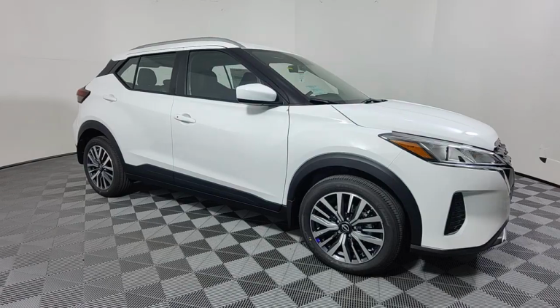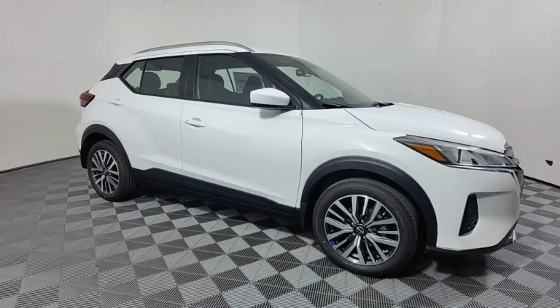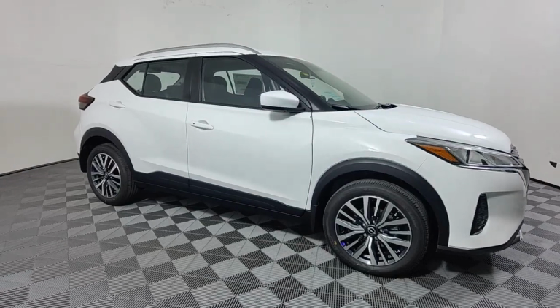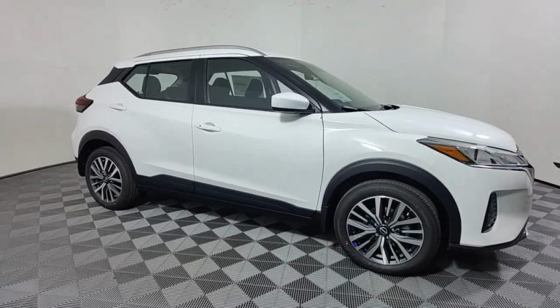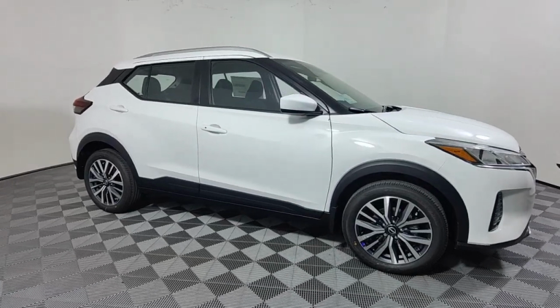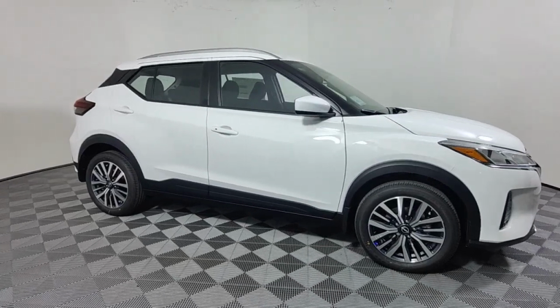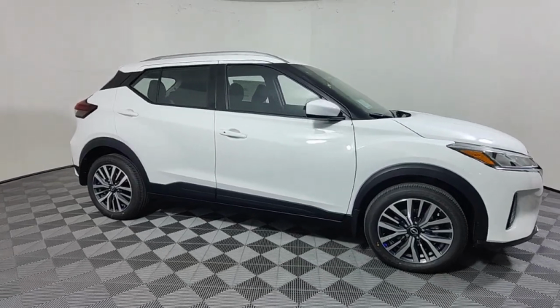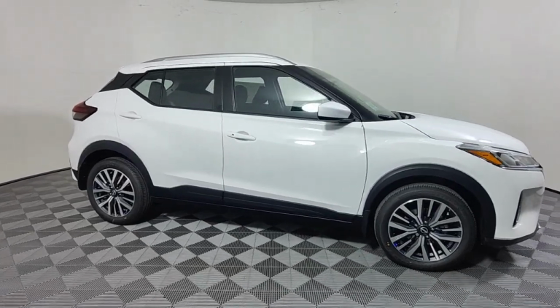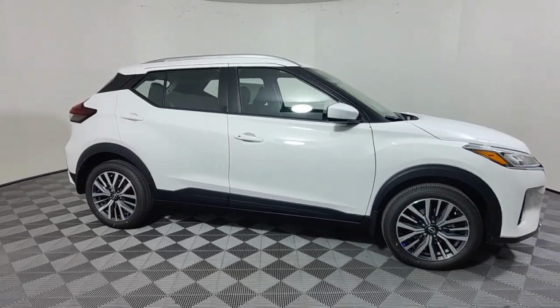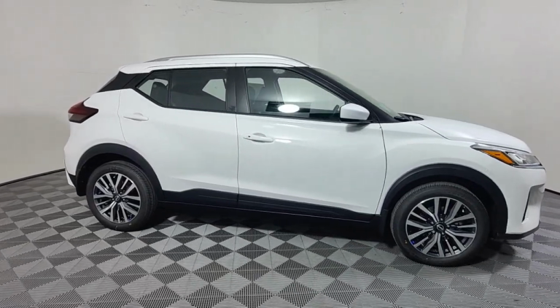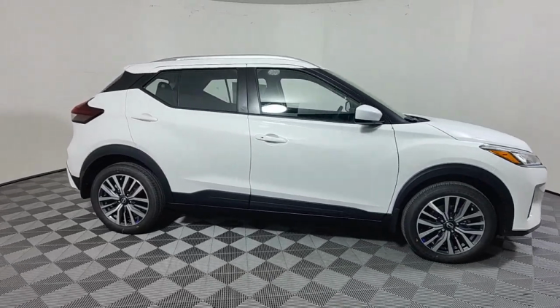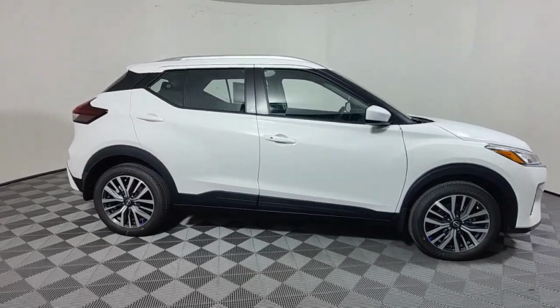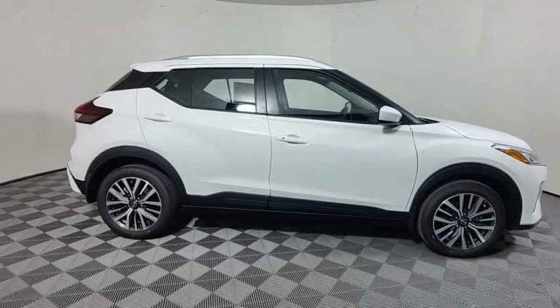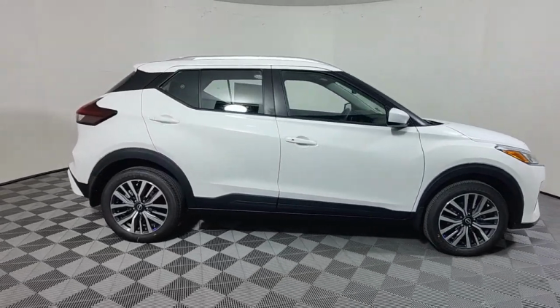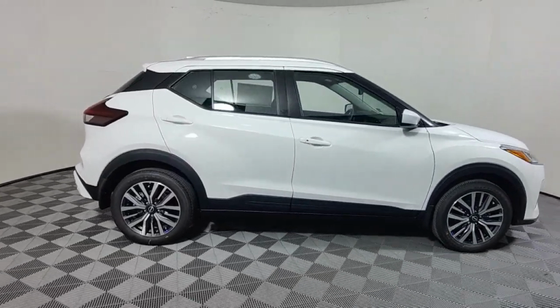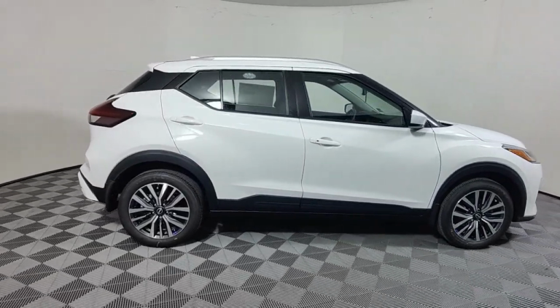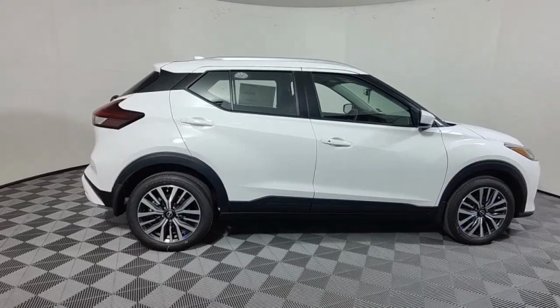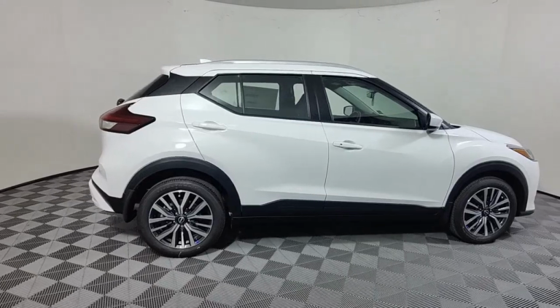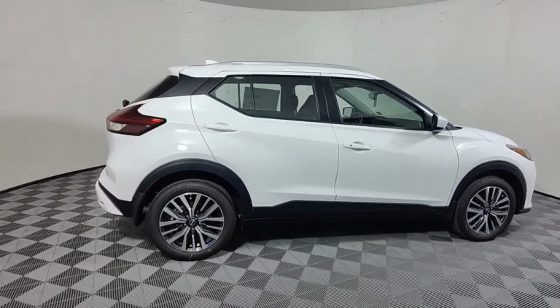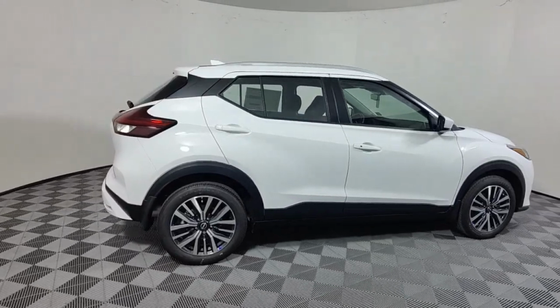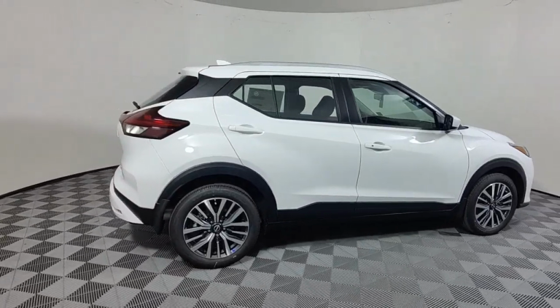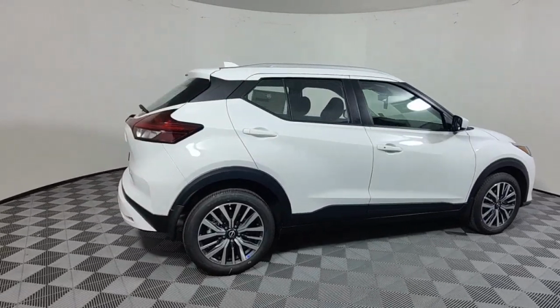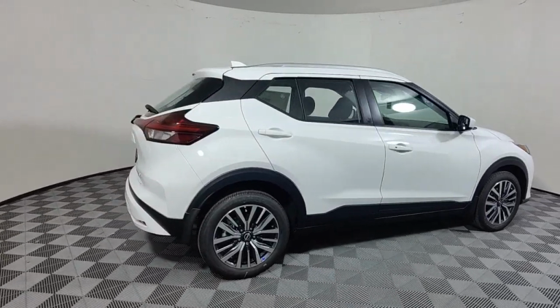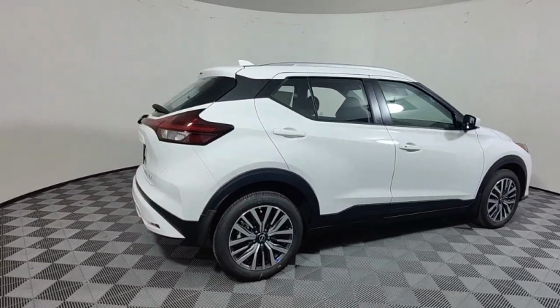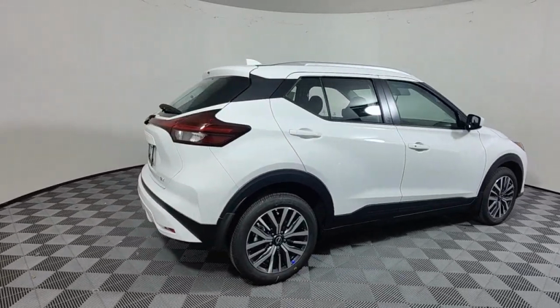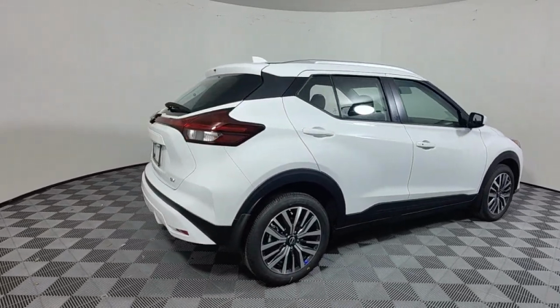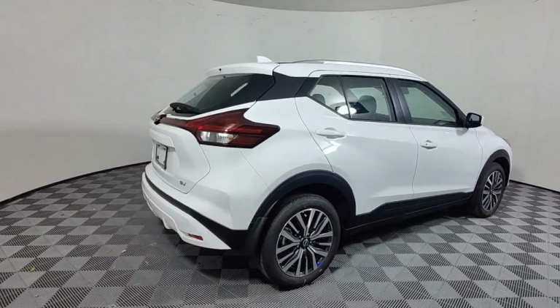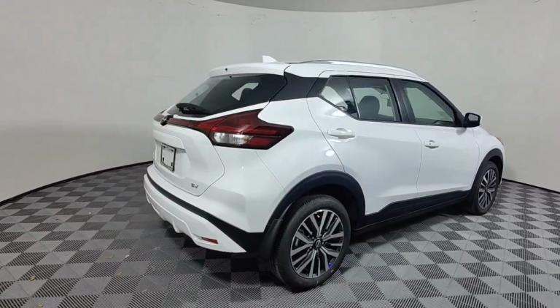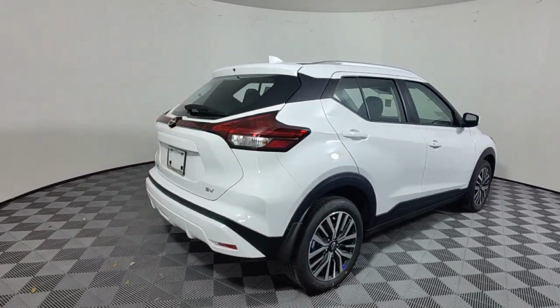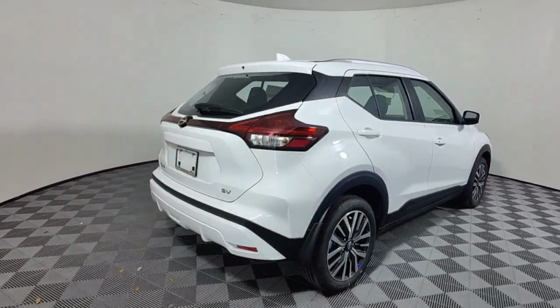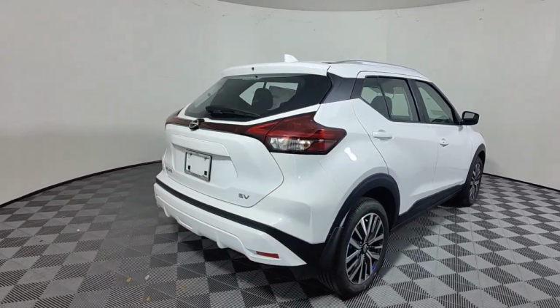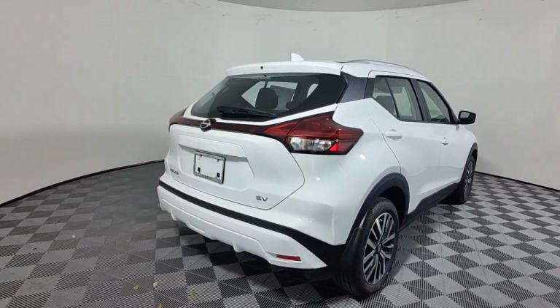Get into a car with value. 2023 Nissan Kicks. This Nissan Kicks packs a lot of fun into an efficient, compact package.